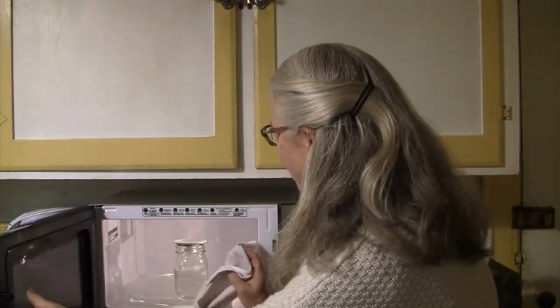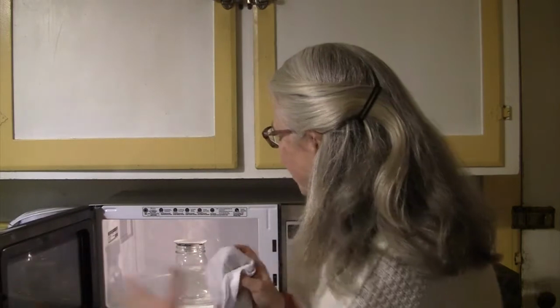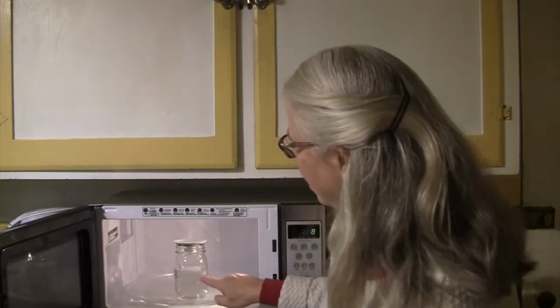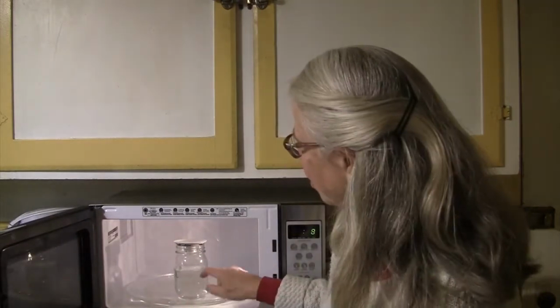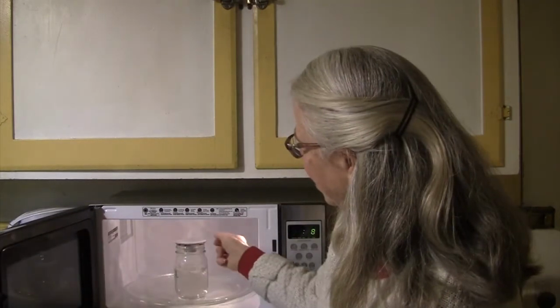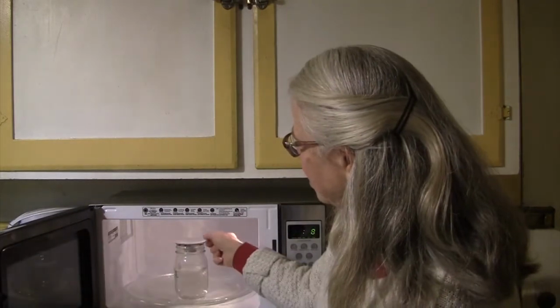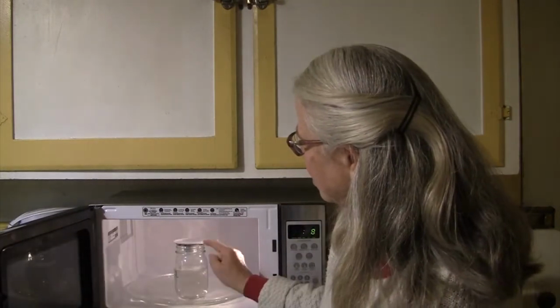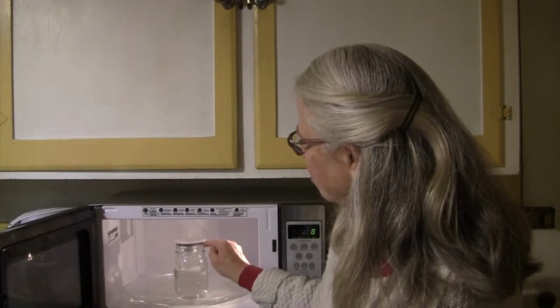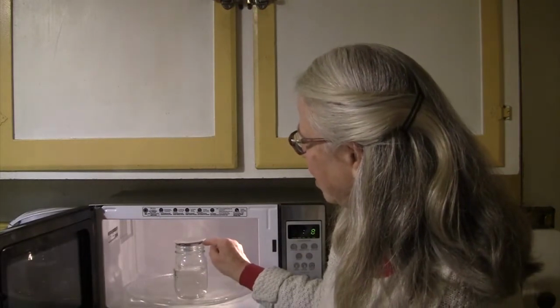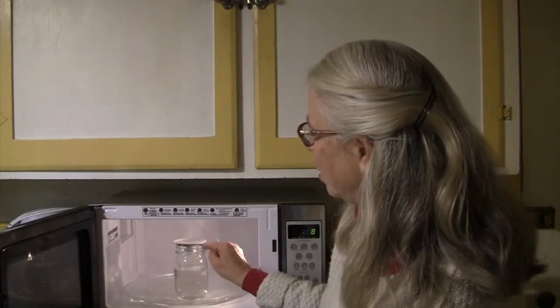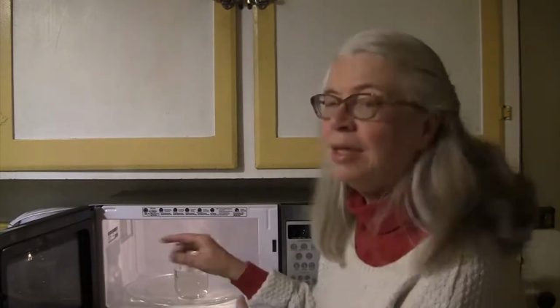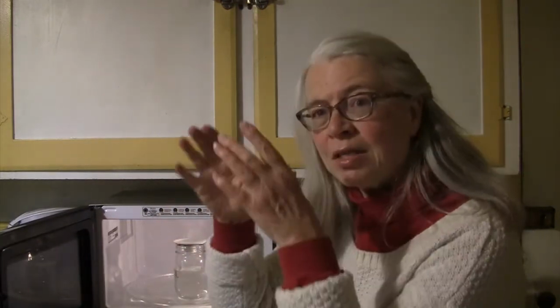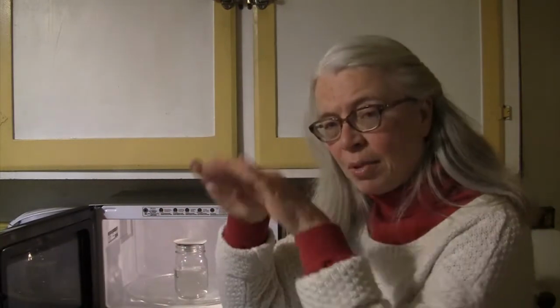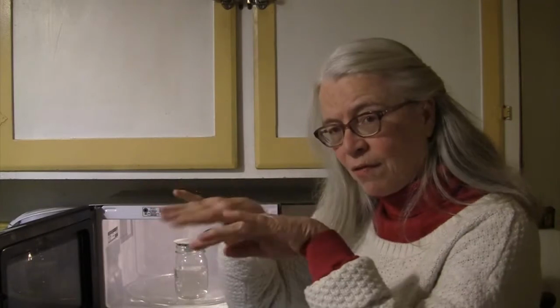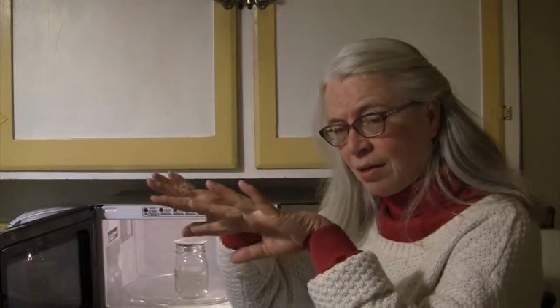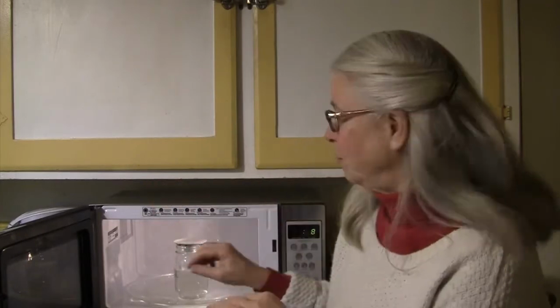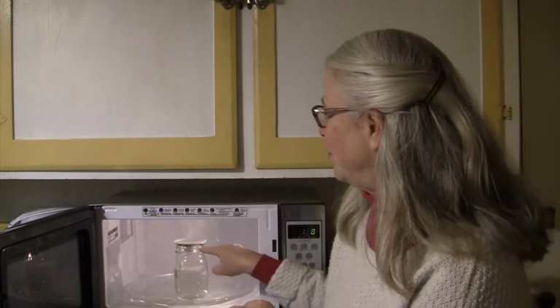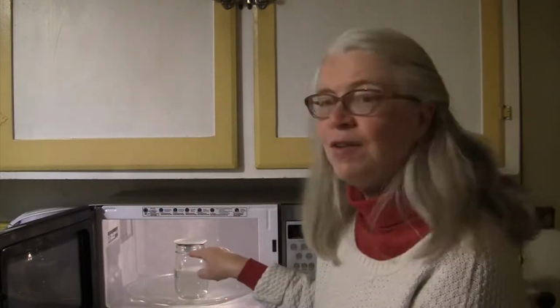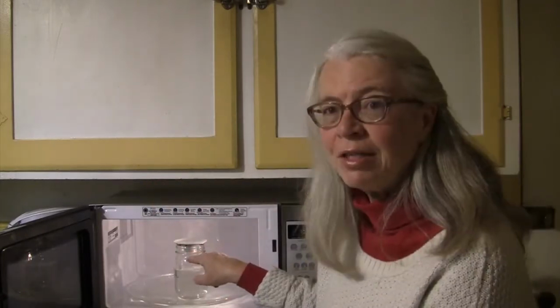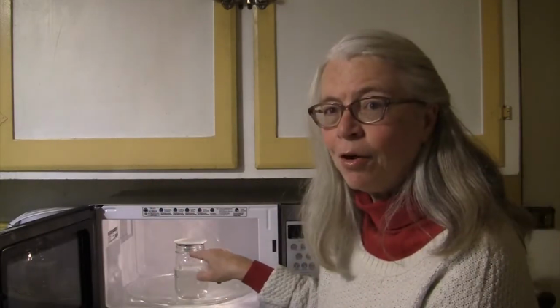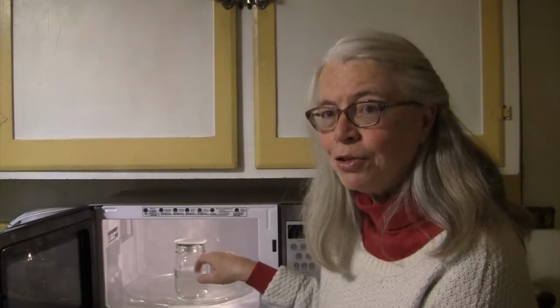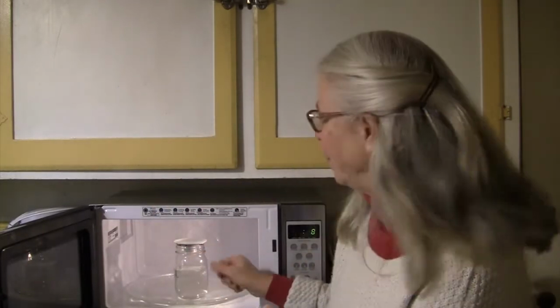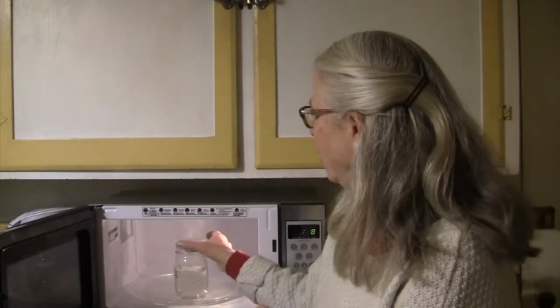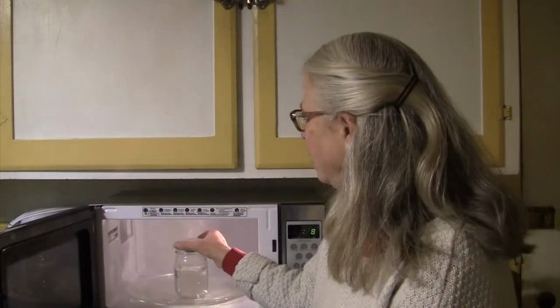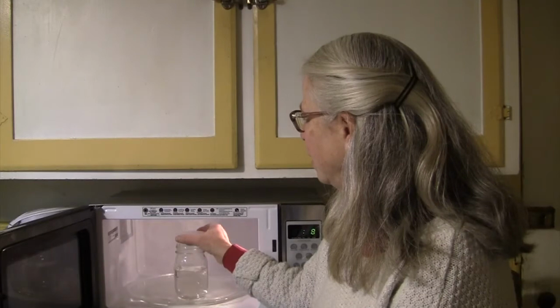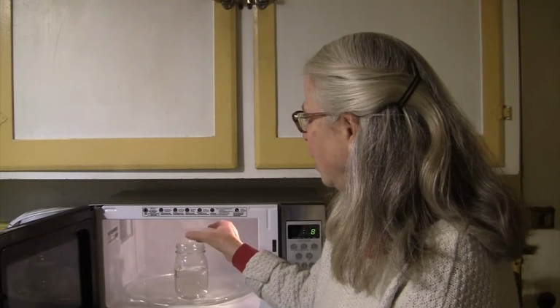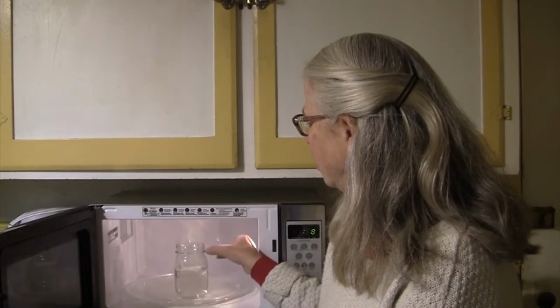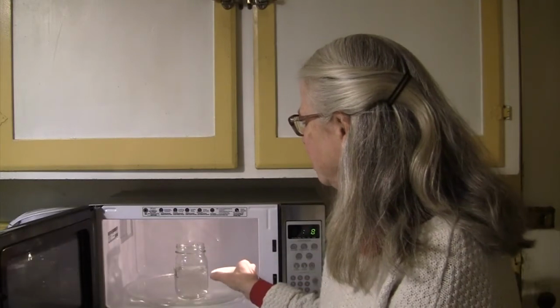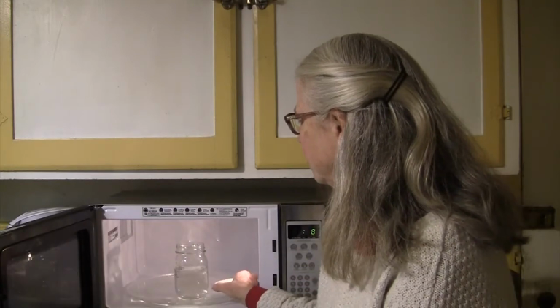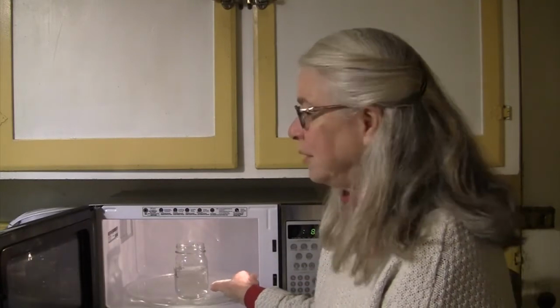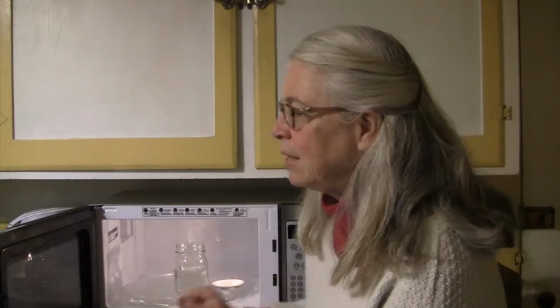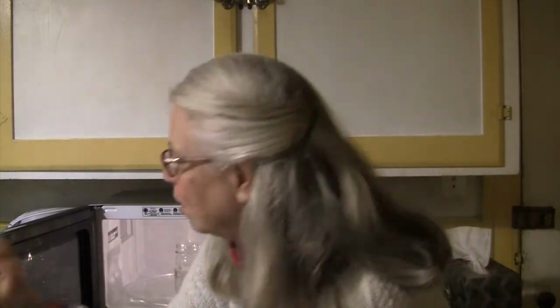This is my canning jar and this is my gaiwan lid that fits because of the curved surface. It fits very tightly over the jar and I can take that off.